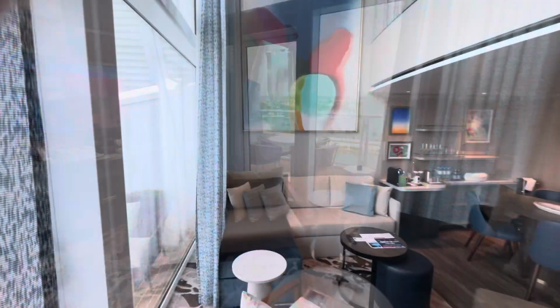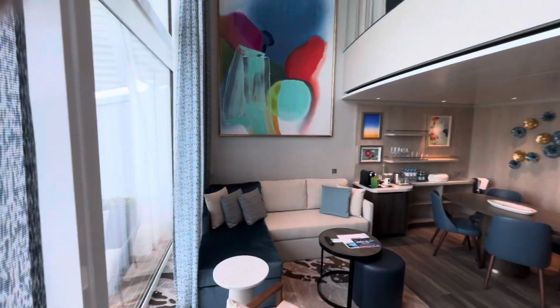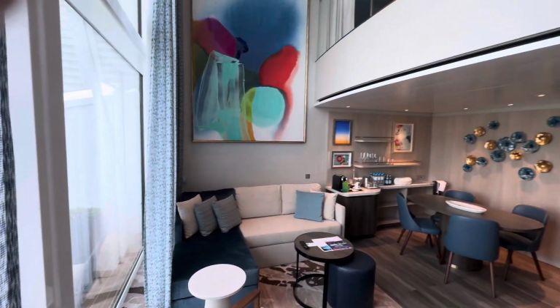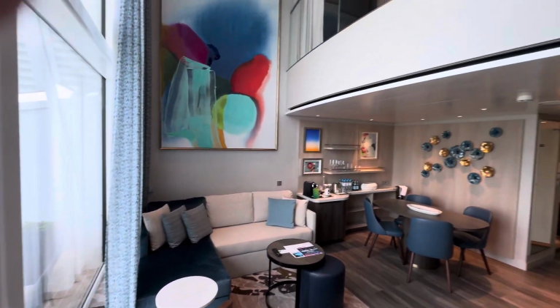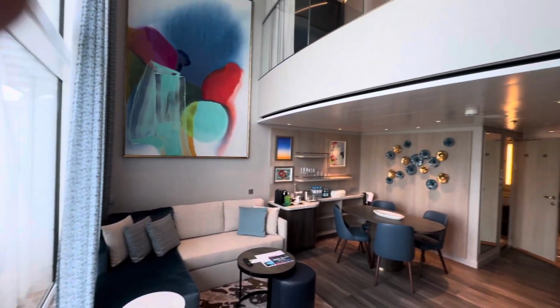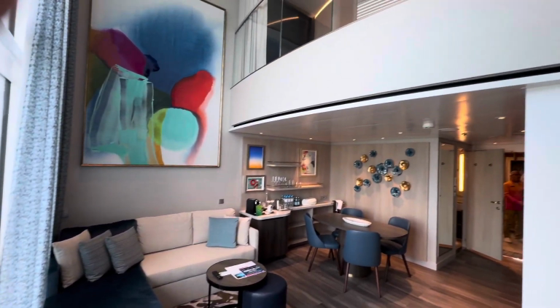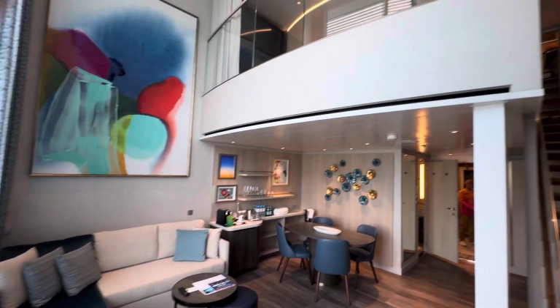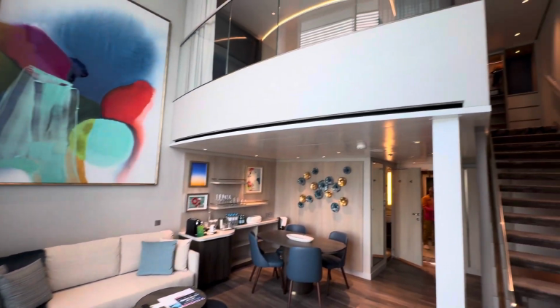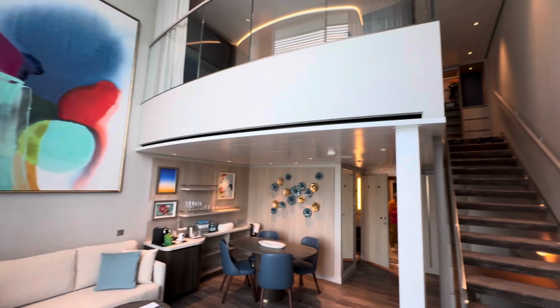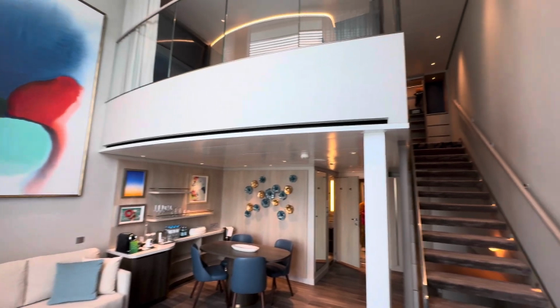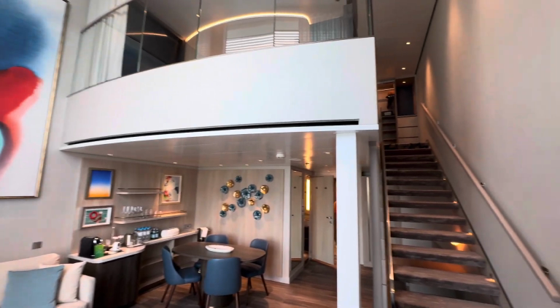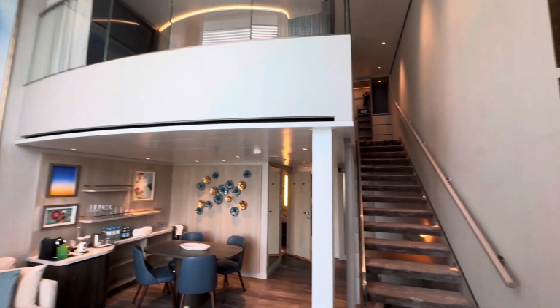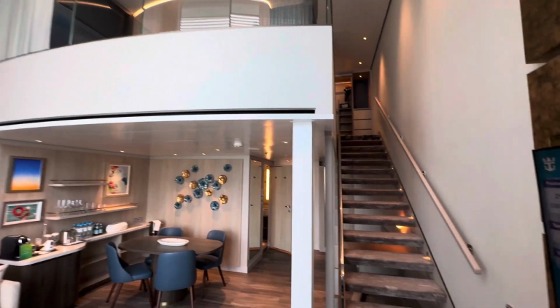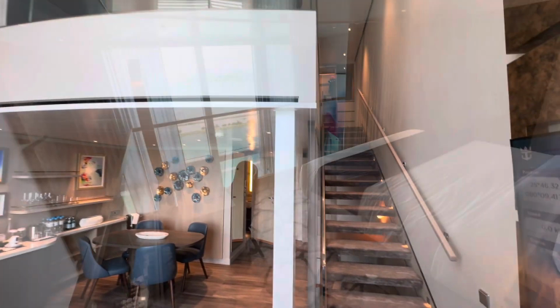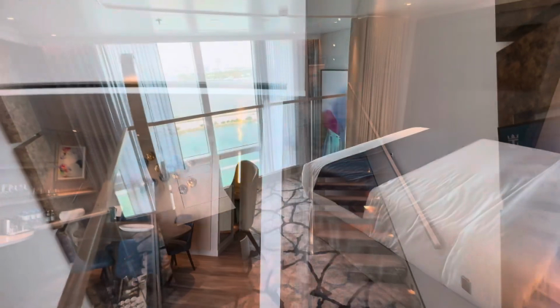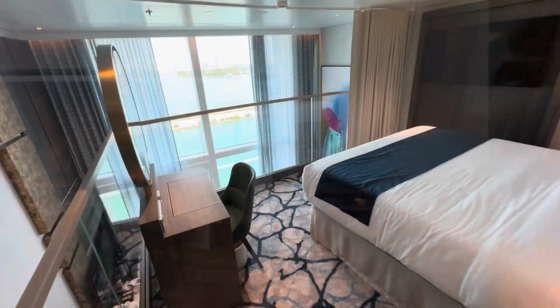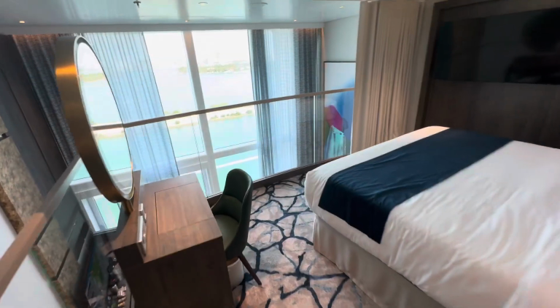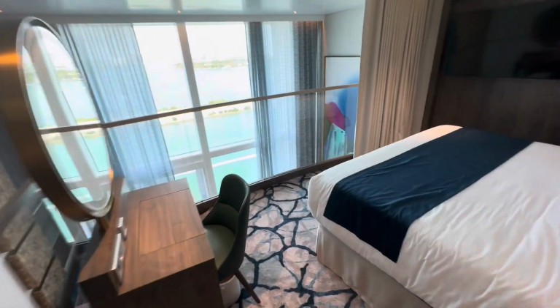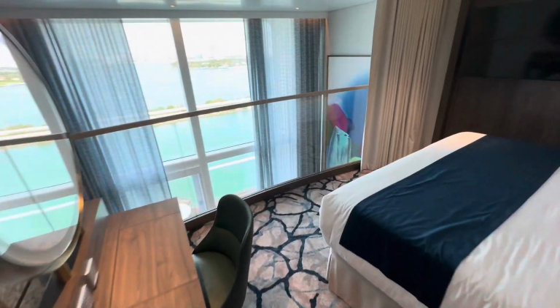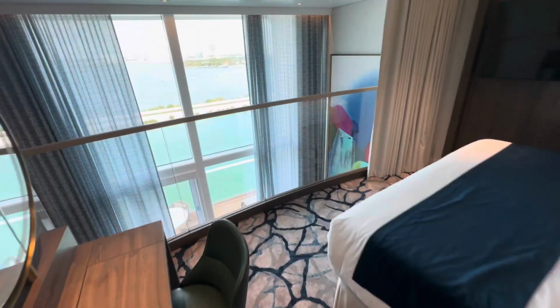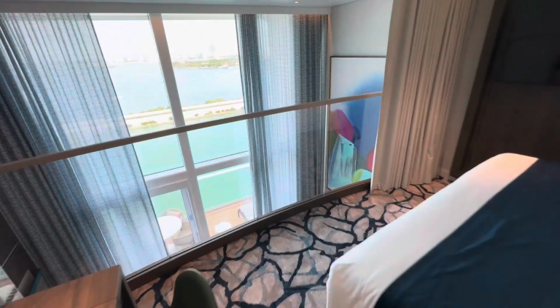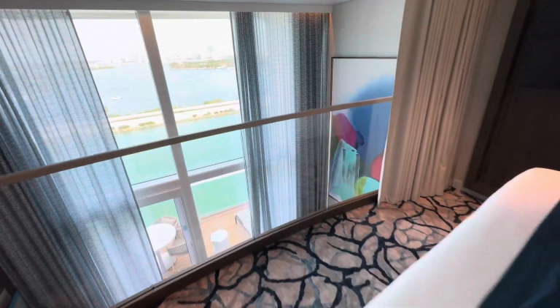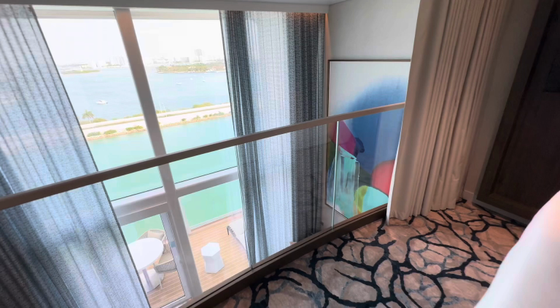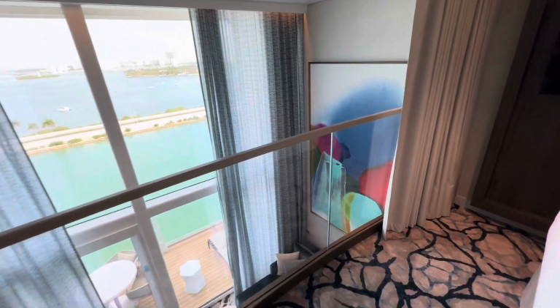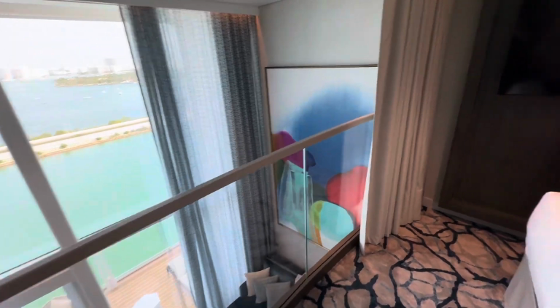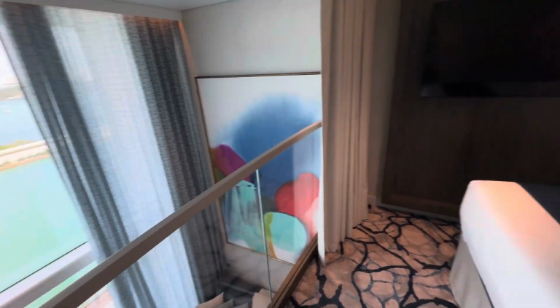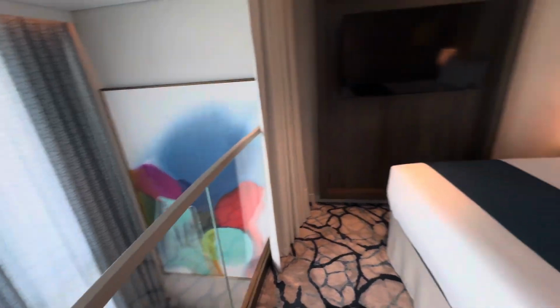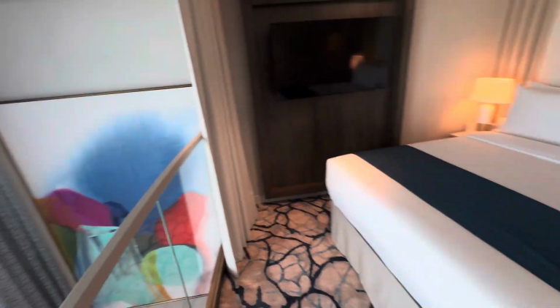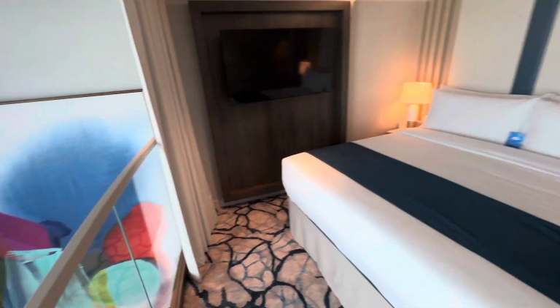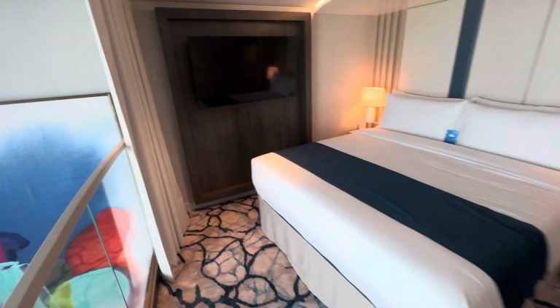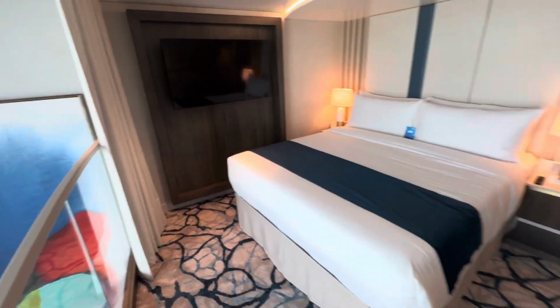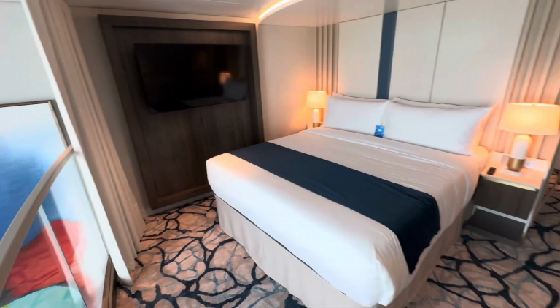You can see the loft up there. Here are the steps. And this is the sleeping space with gorgeous views. Beautiful bed that does split.